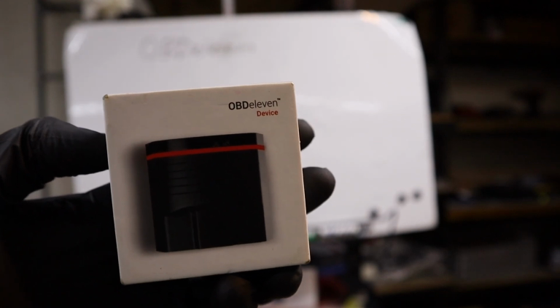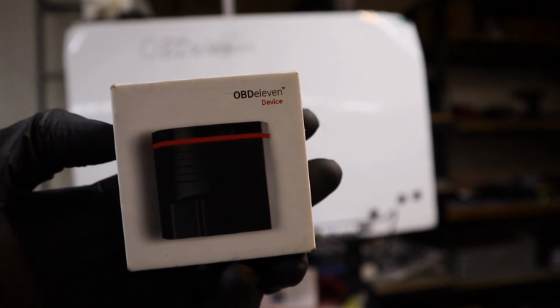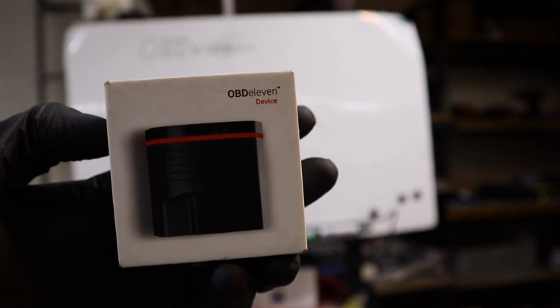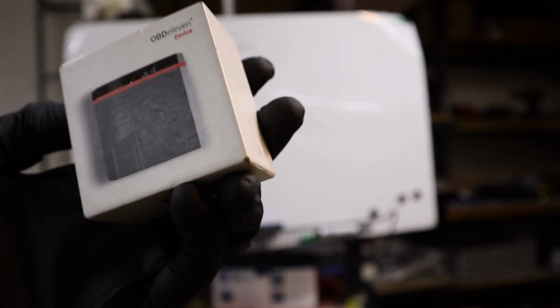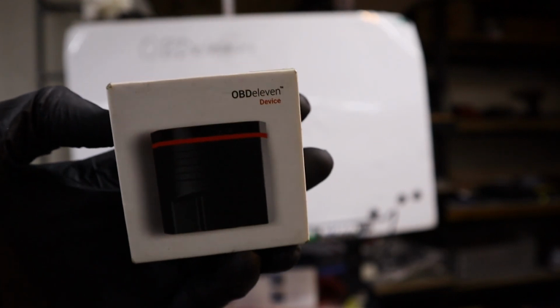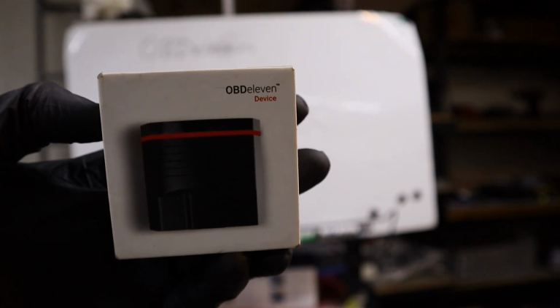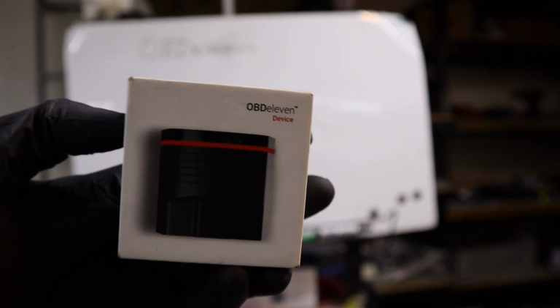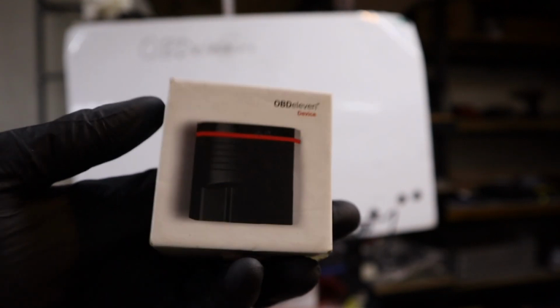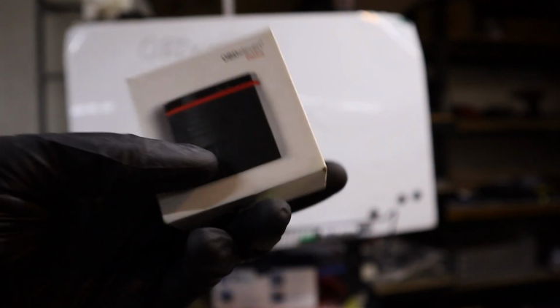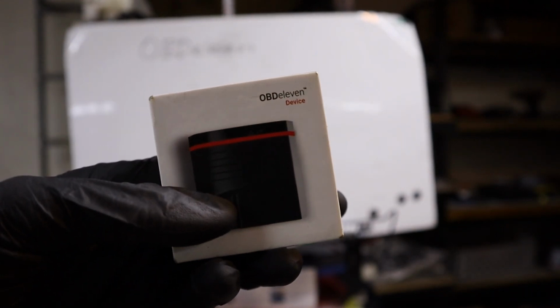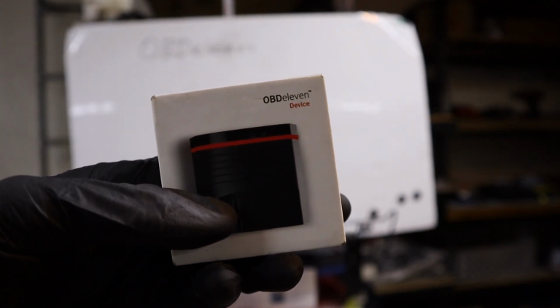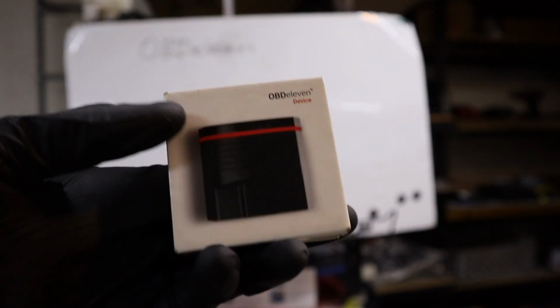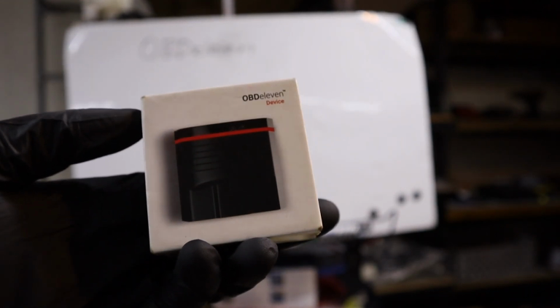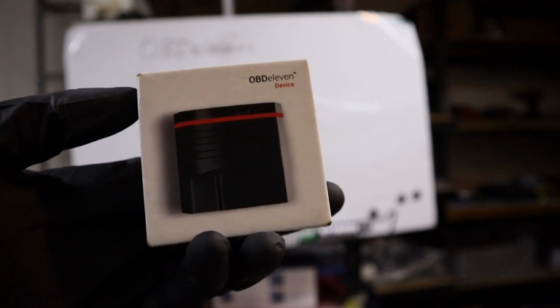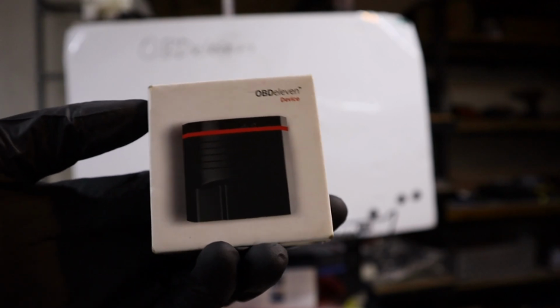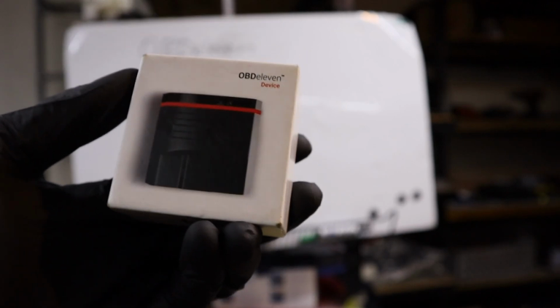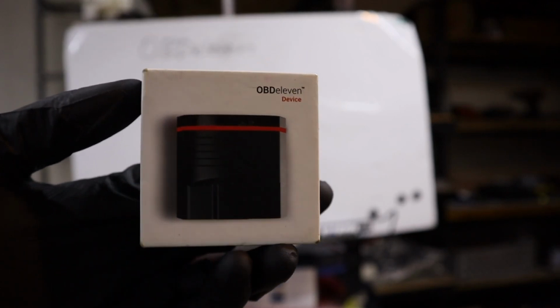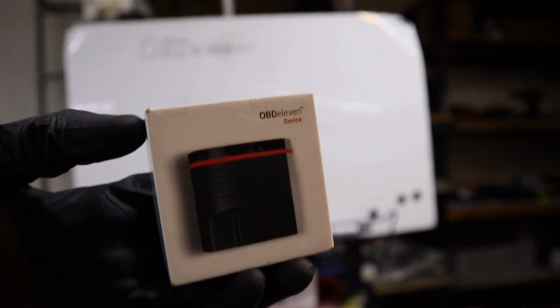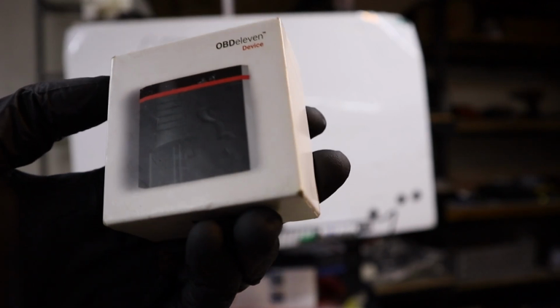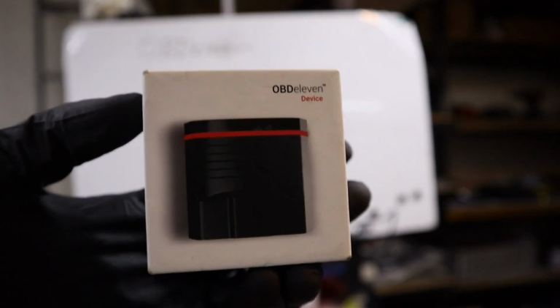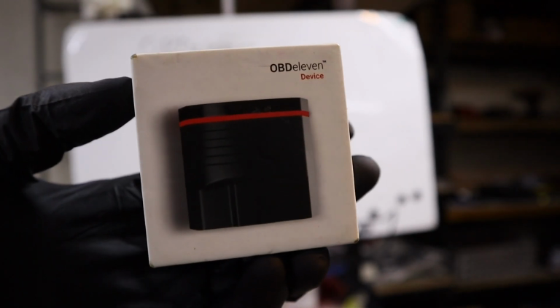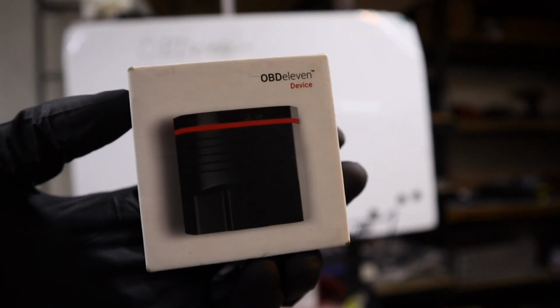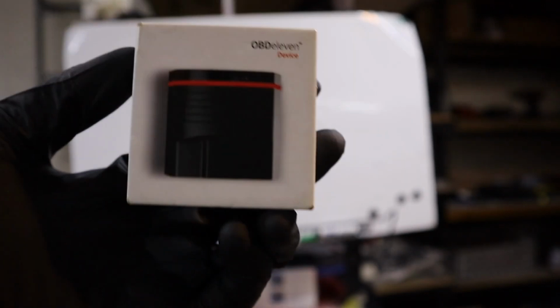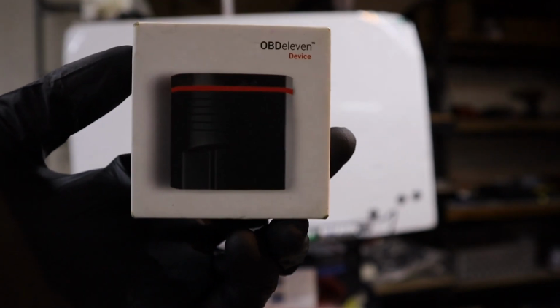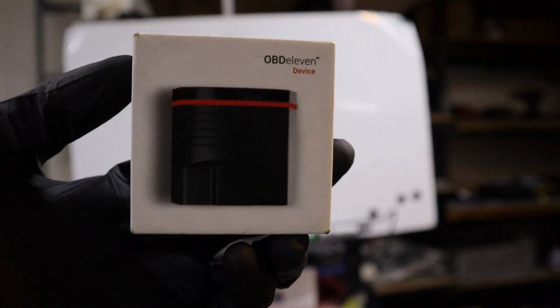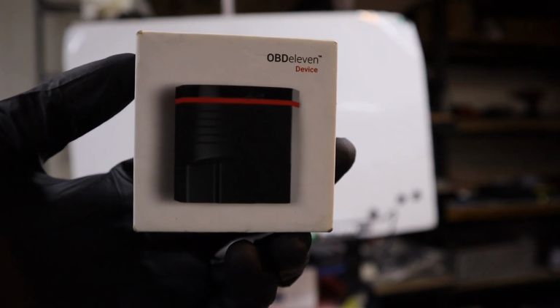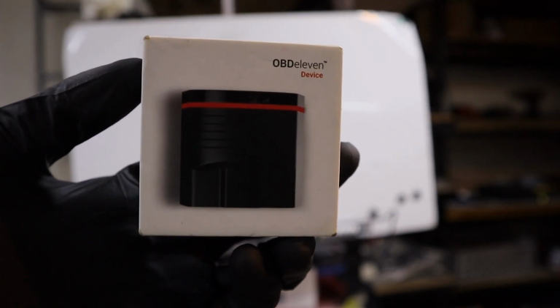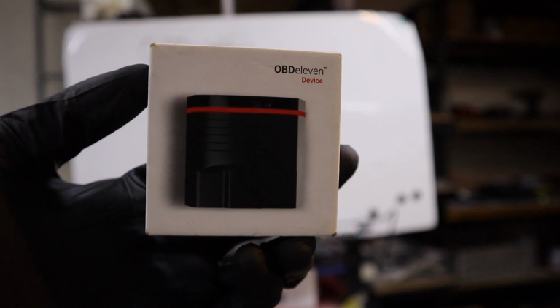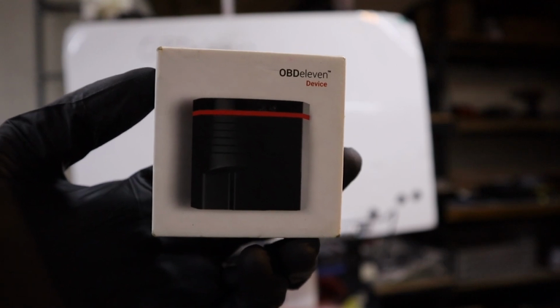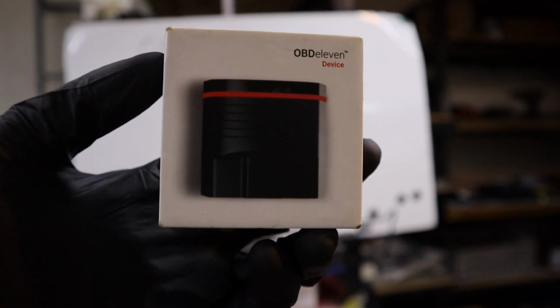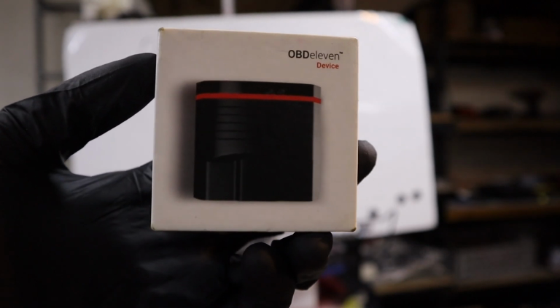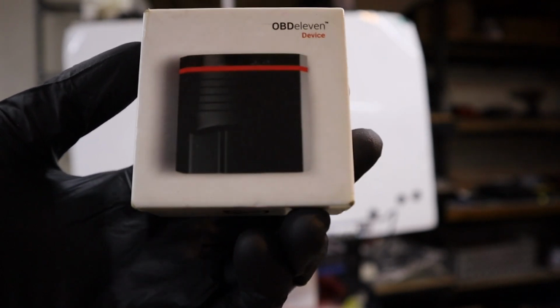I have seen a lot of people saying online that OBD11 is a scam, because you have to buy this and then you have to pay subscription and then buy credits. But really that is not the case, and everyone who says OBD11 is a scam is simply lying.